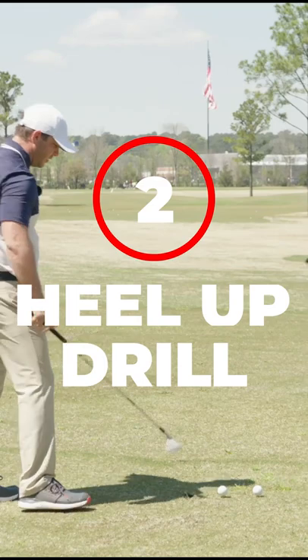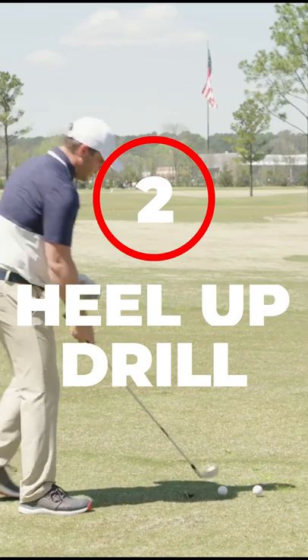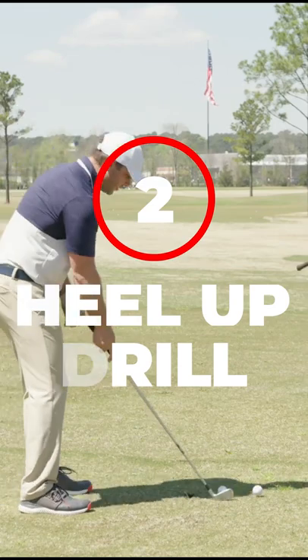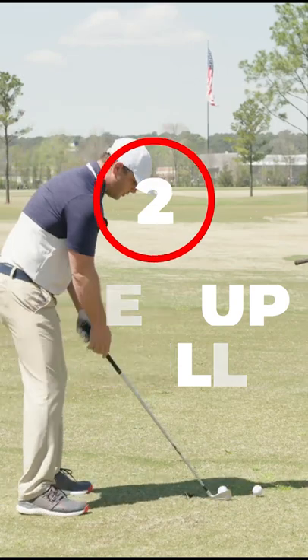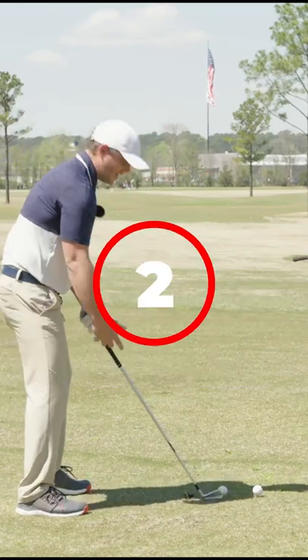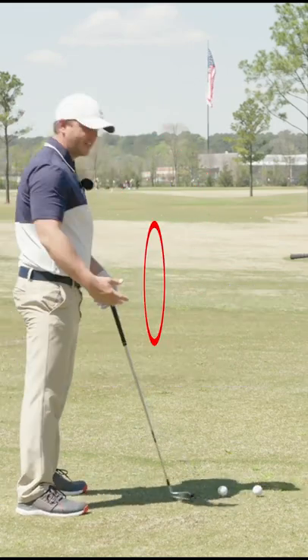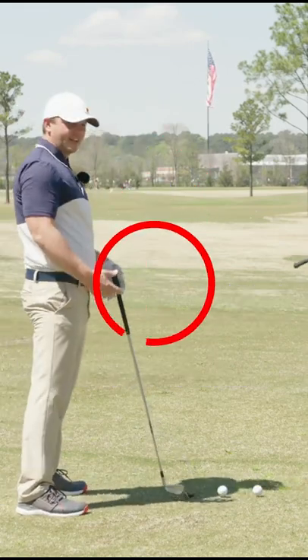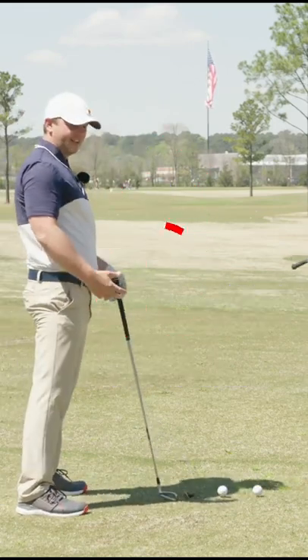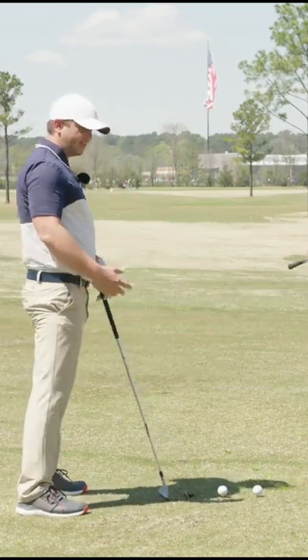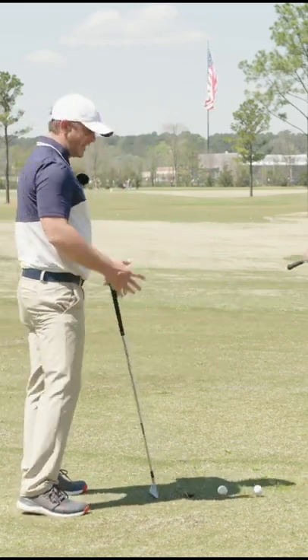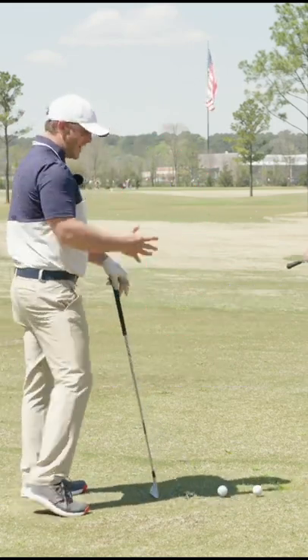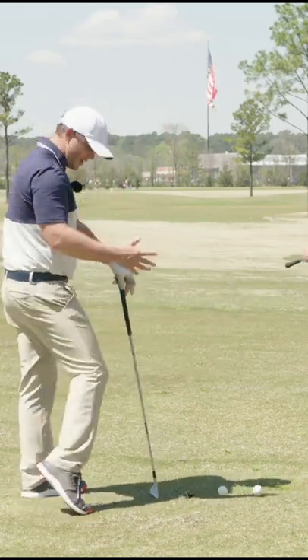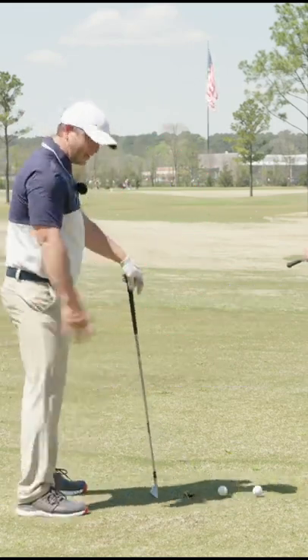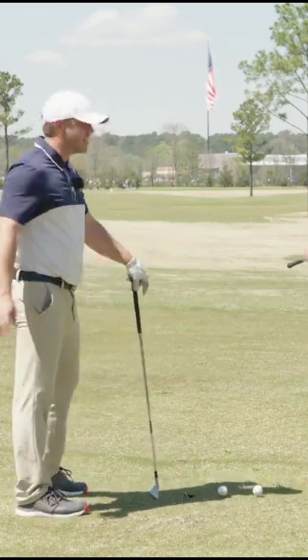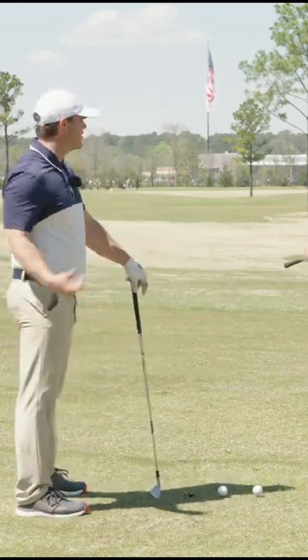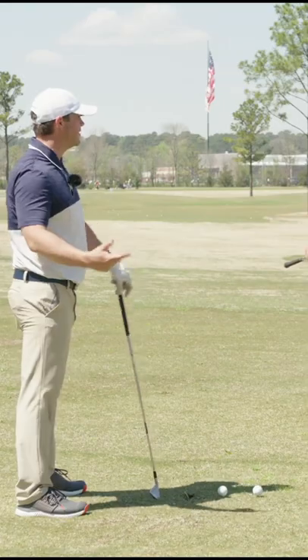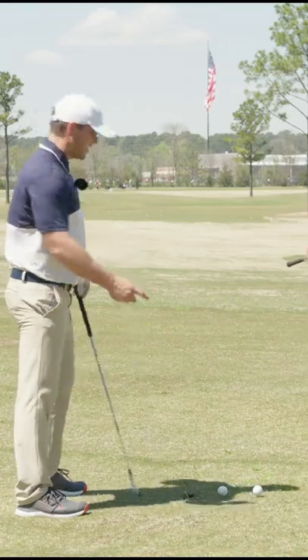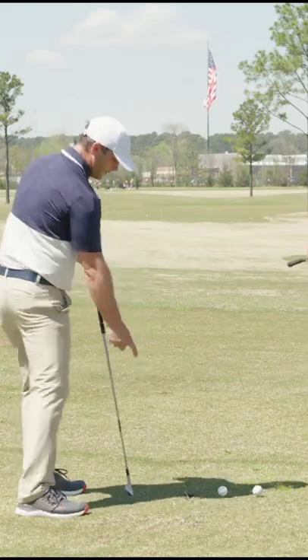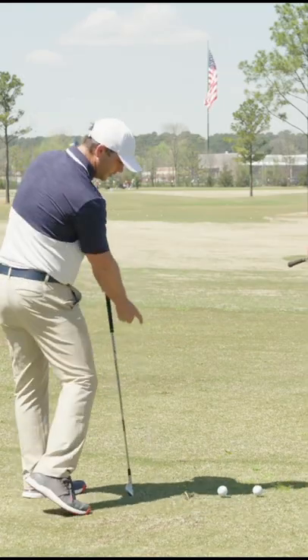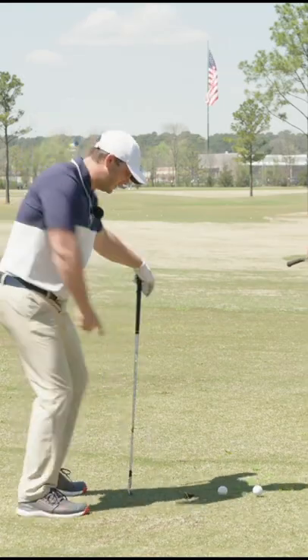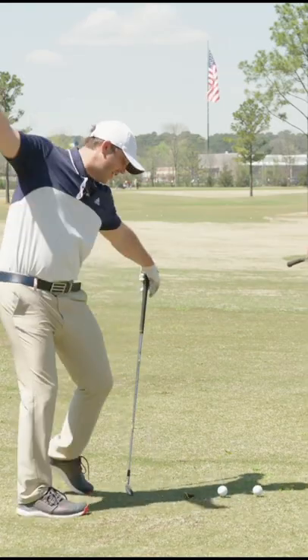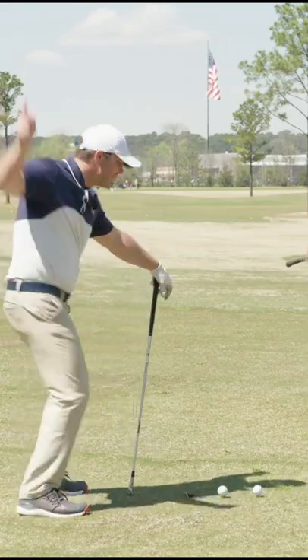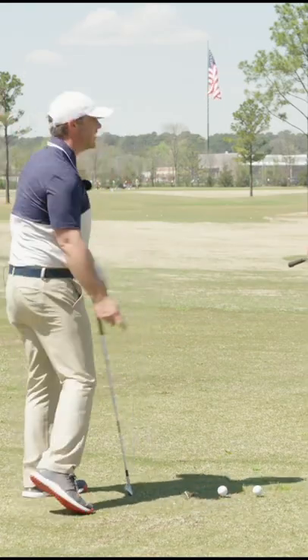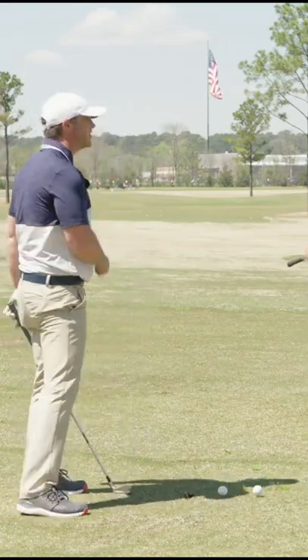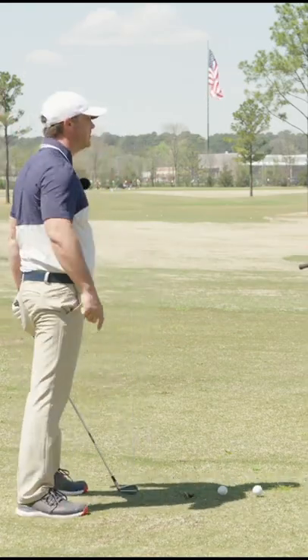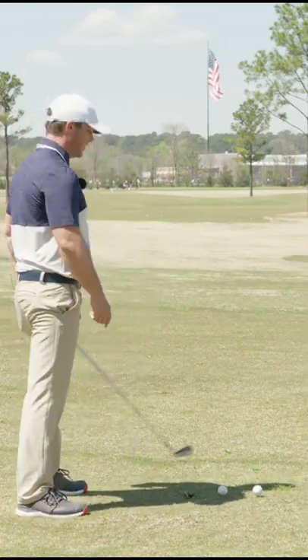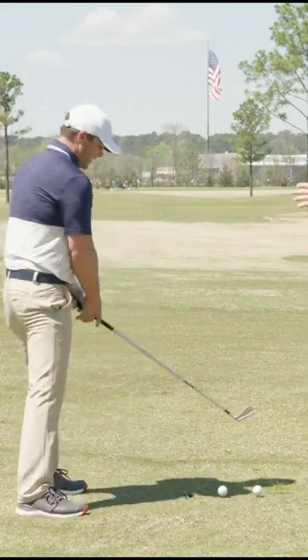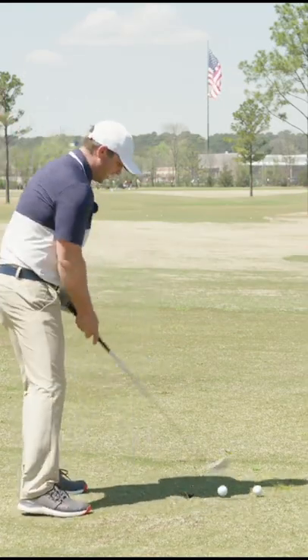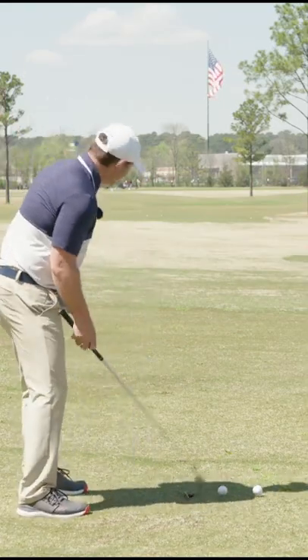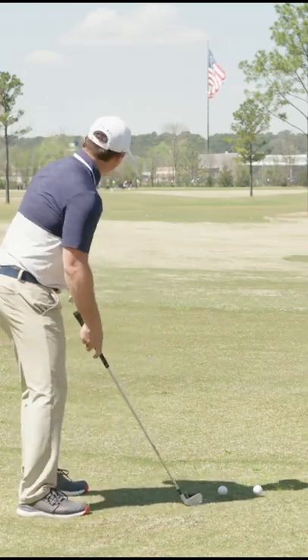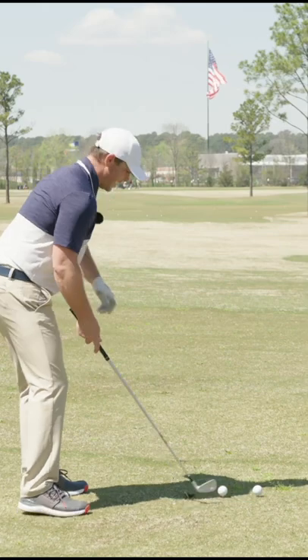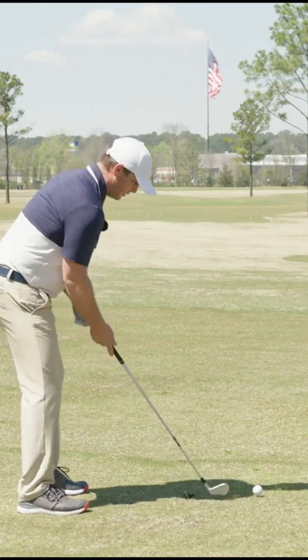So take your normal stance, and this is an exaggerated kind of Snead drill, I guess you'd say. You know, the old guys had that kind of look to them — a little dance move, a little Fred Astaire.